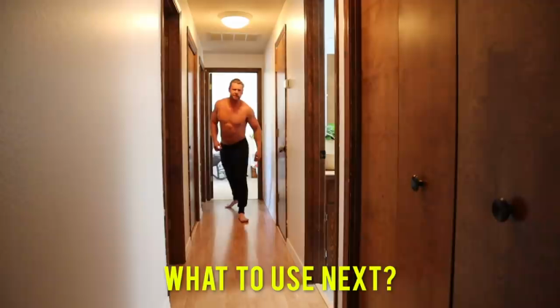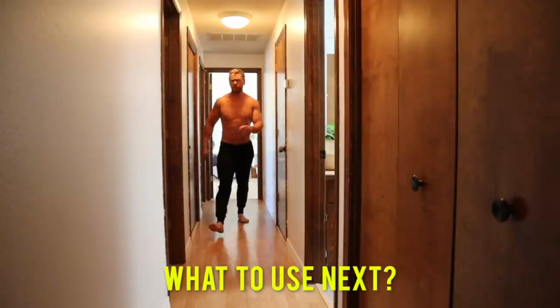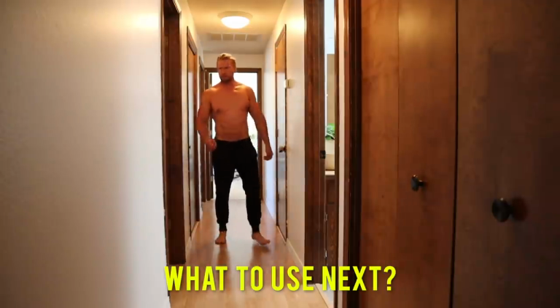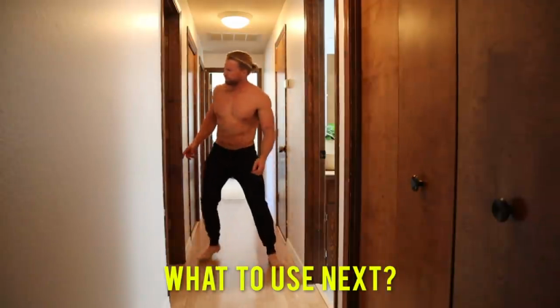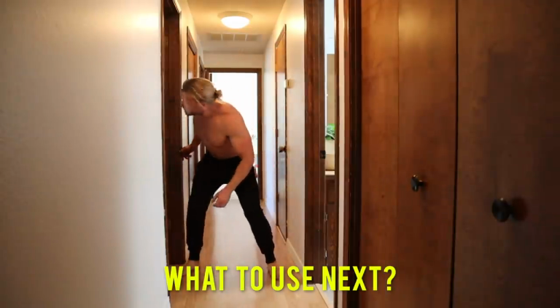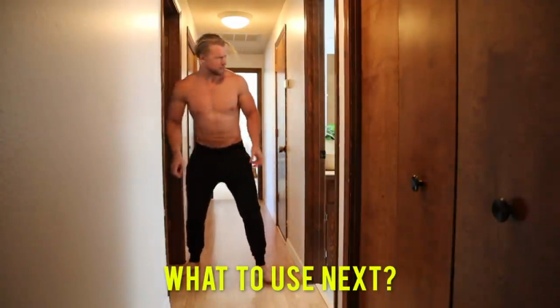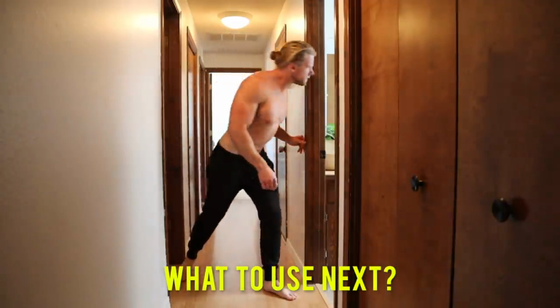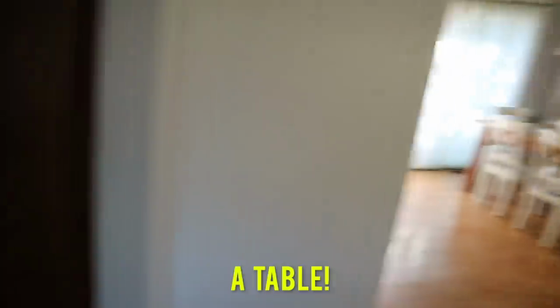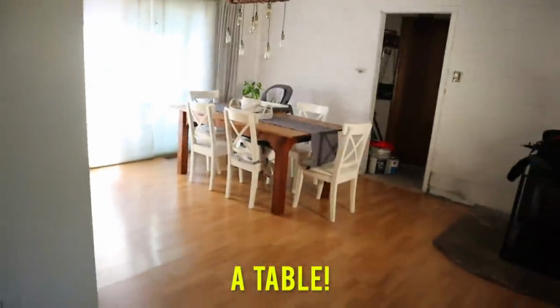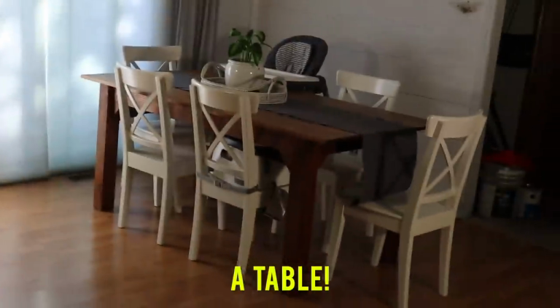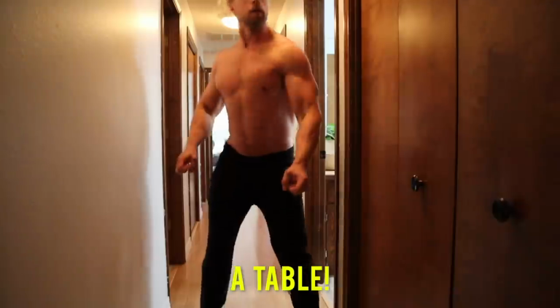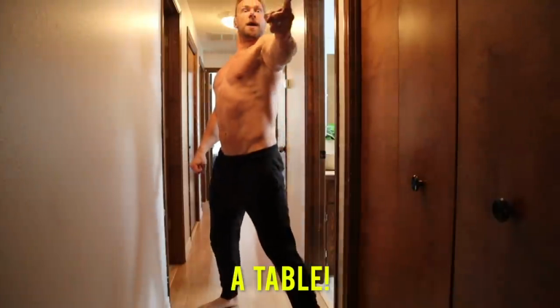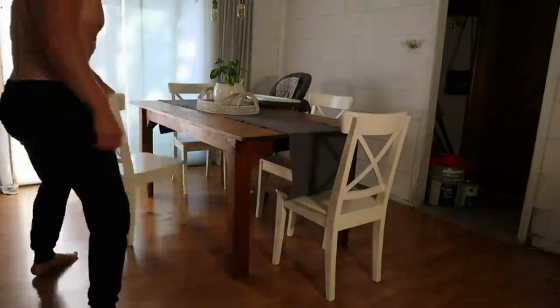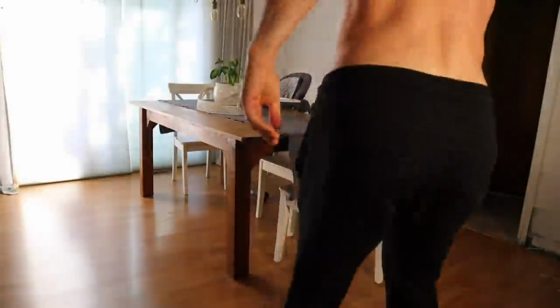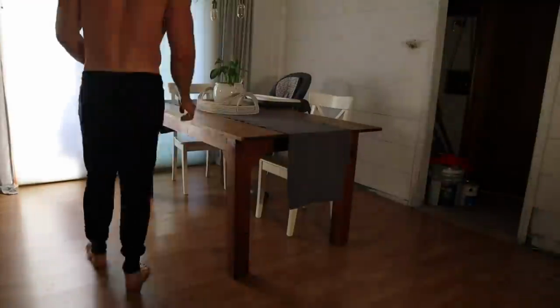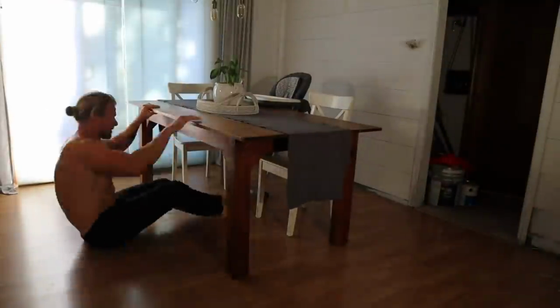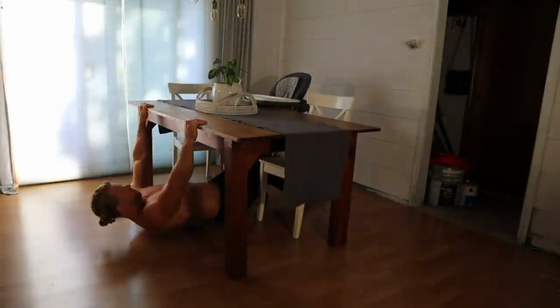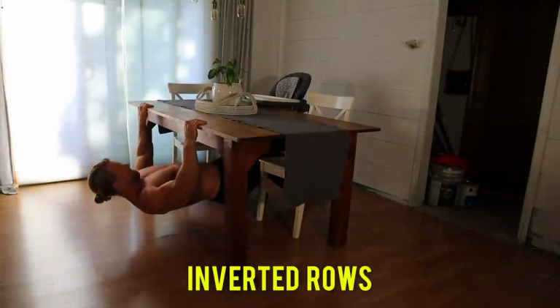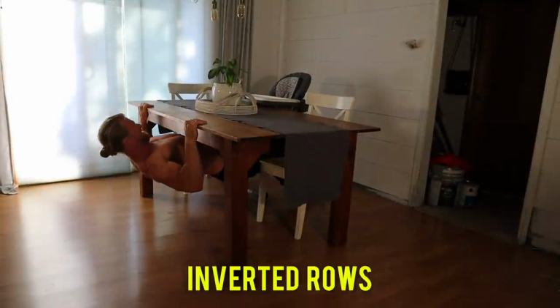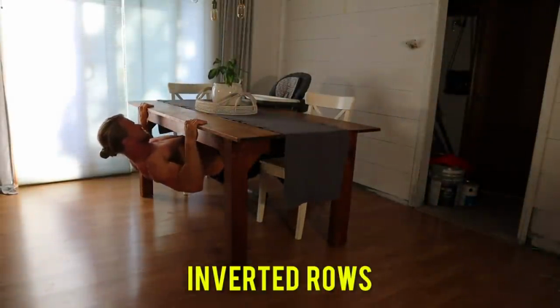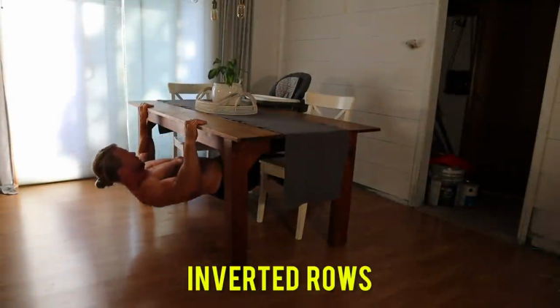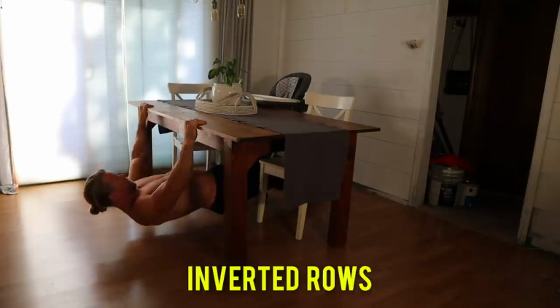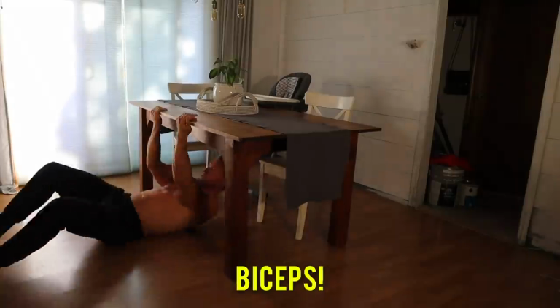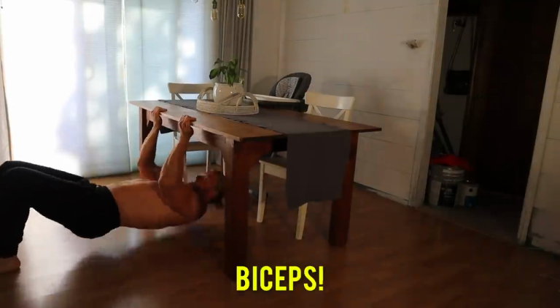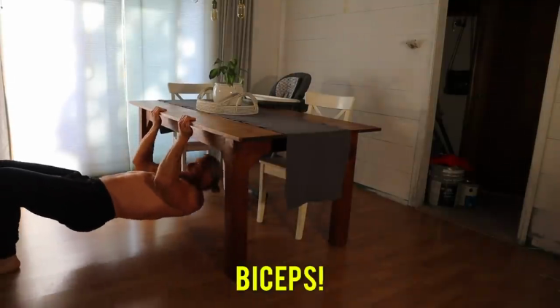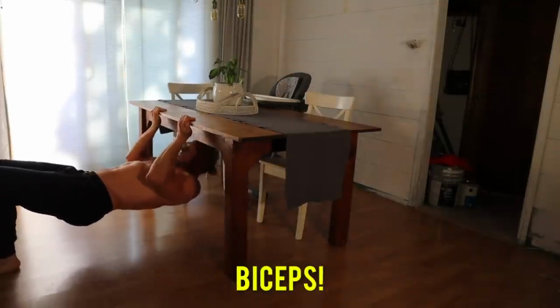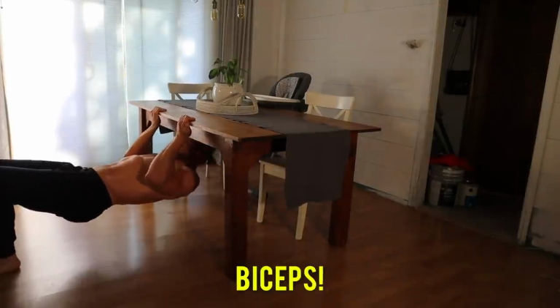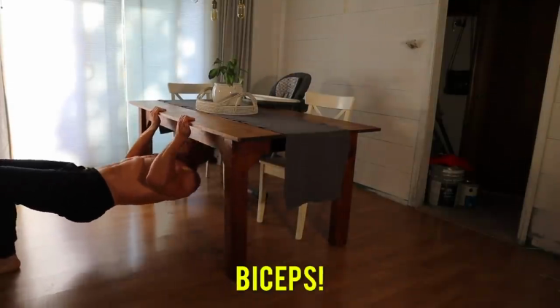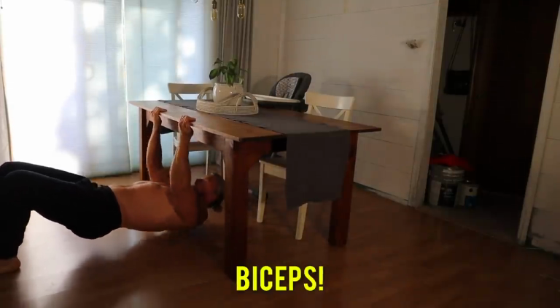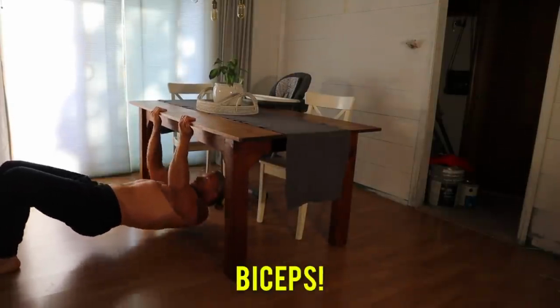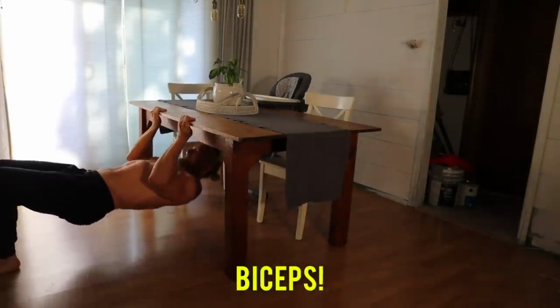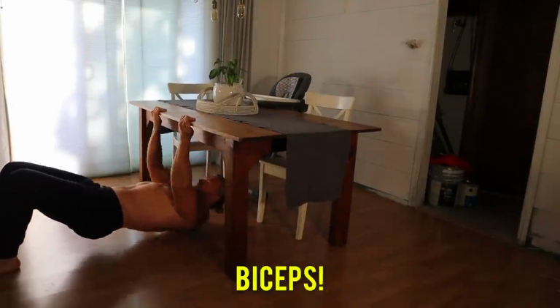Let's look around the house for our next piece of gym equipment — a table. That'll work. We can perform inverted rows hitting the back and other exercises such as 21s which will really blast those biceps.